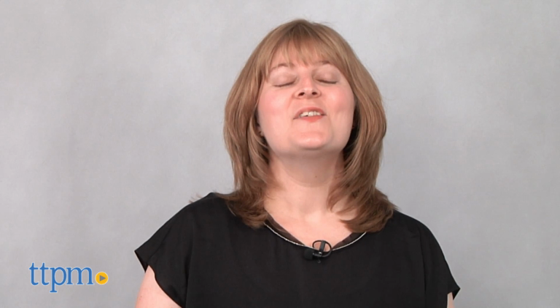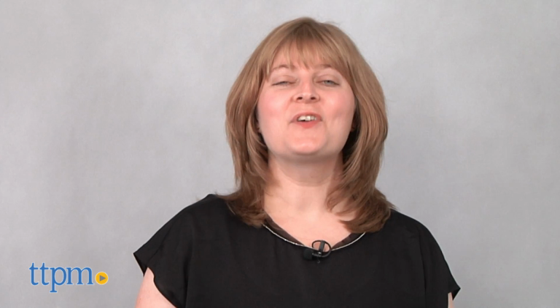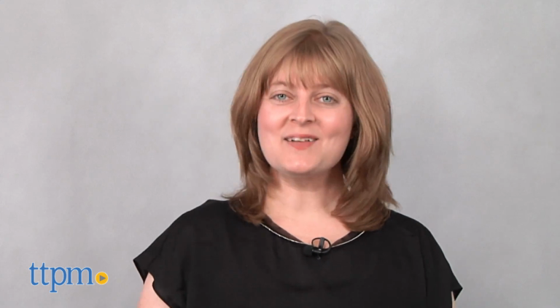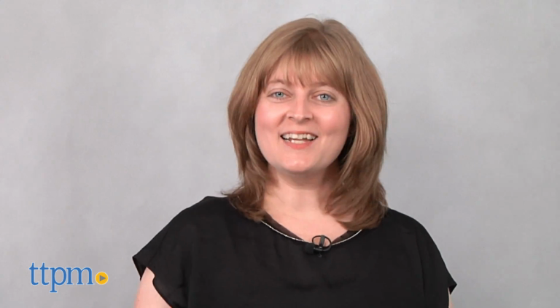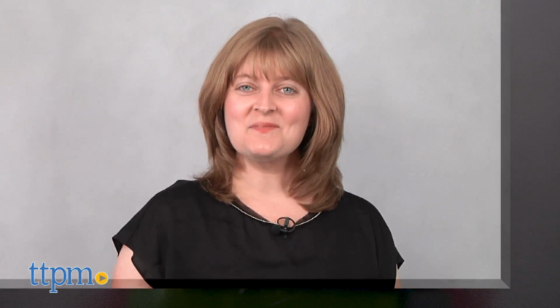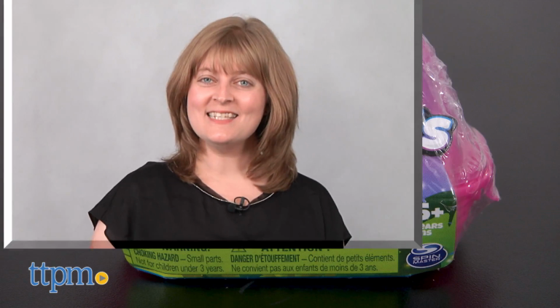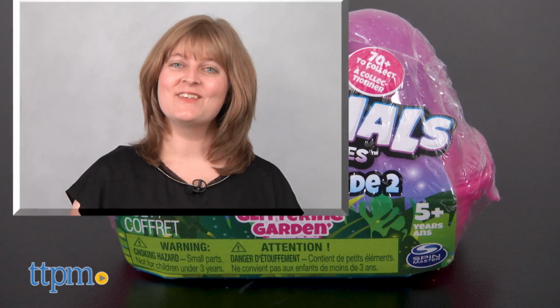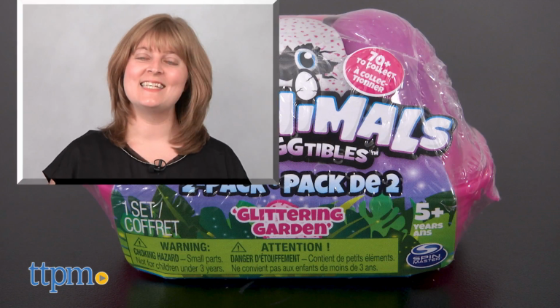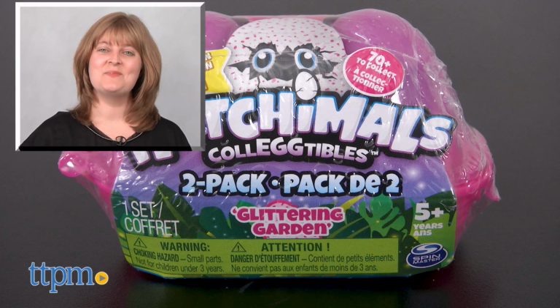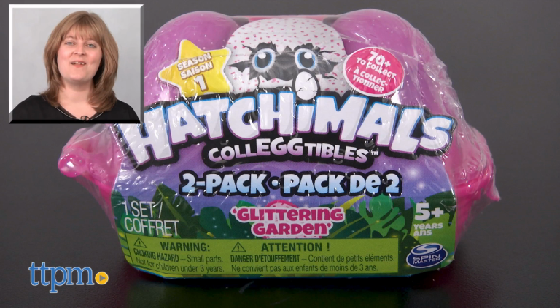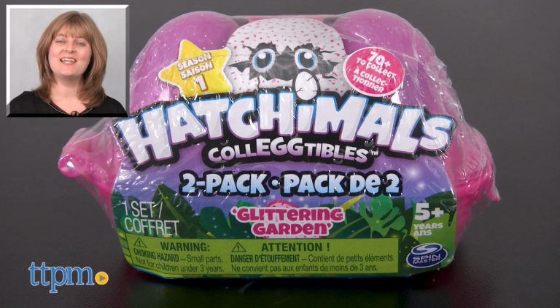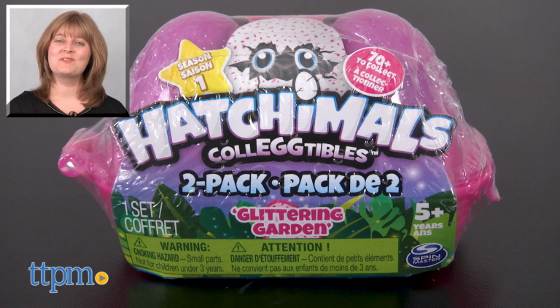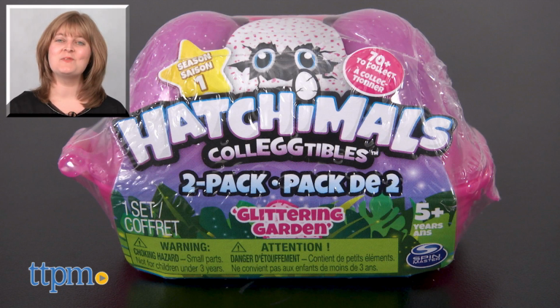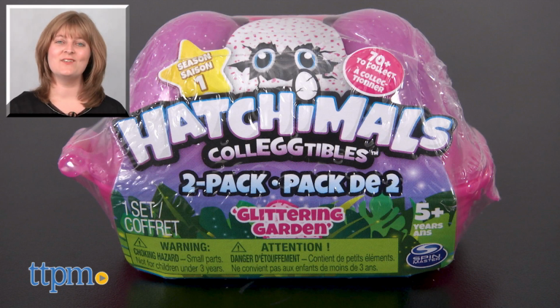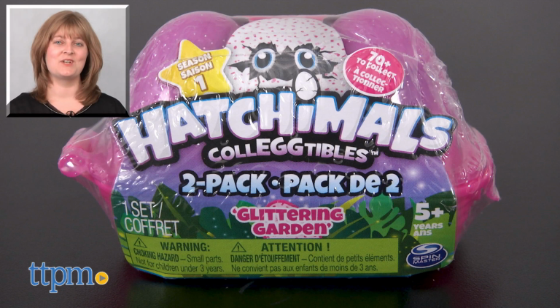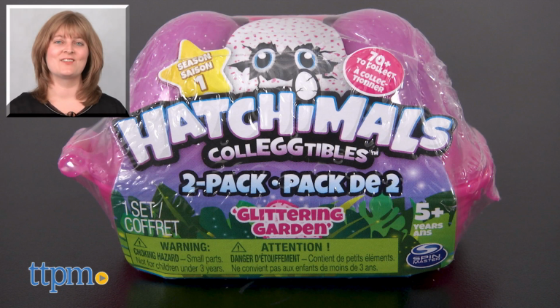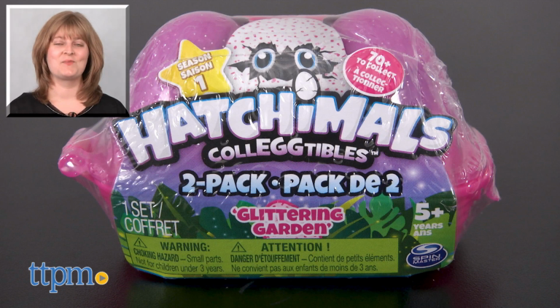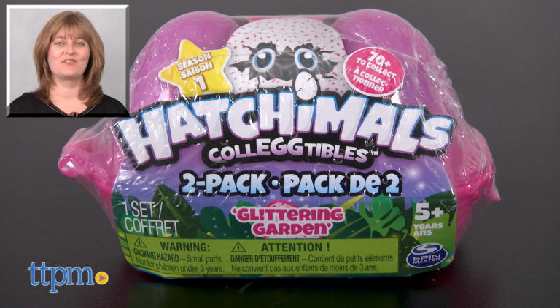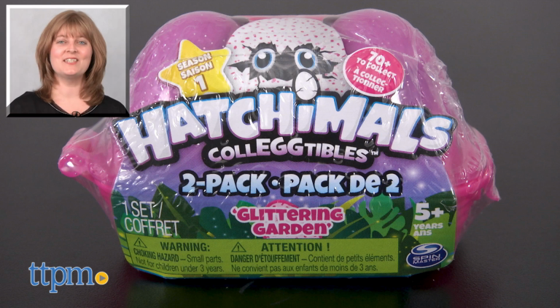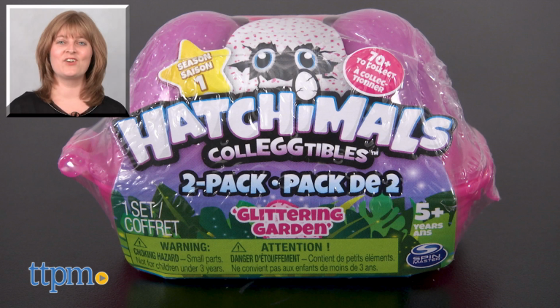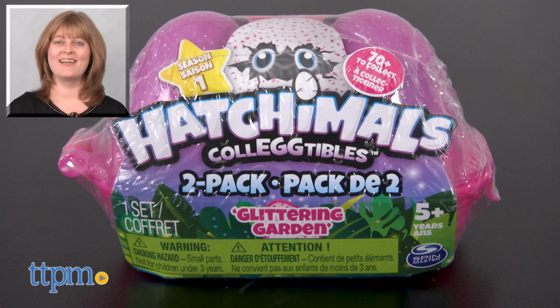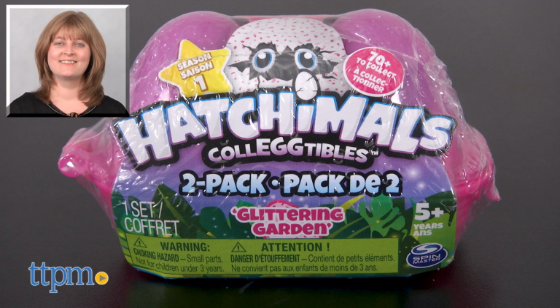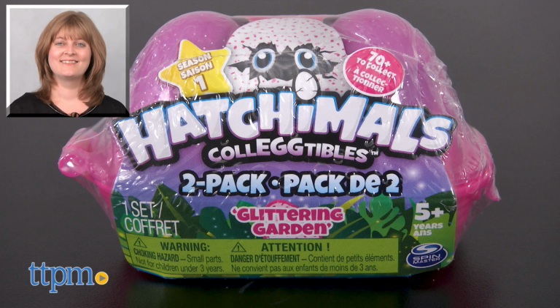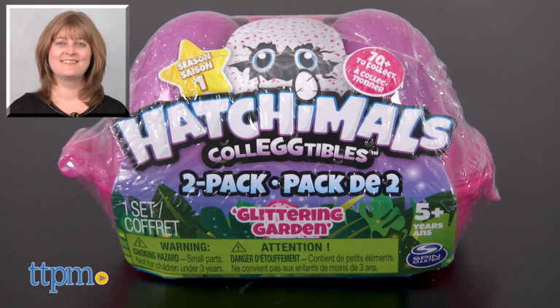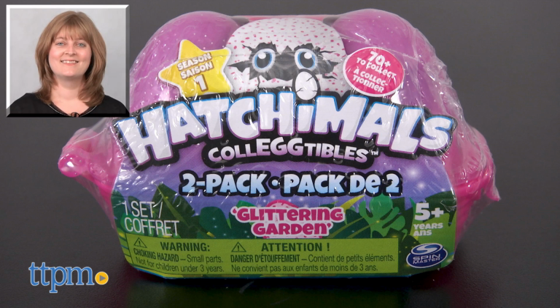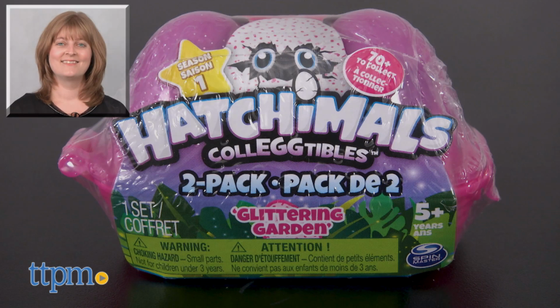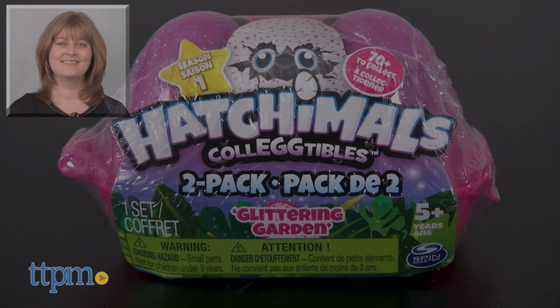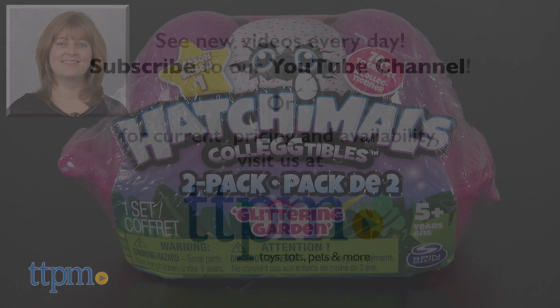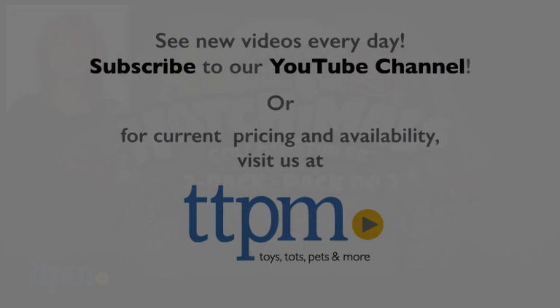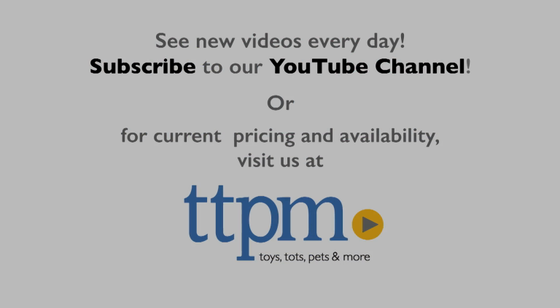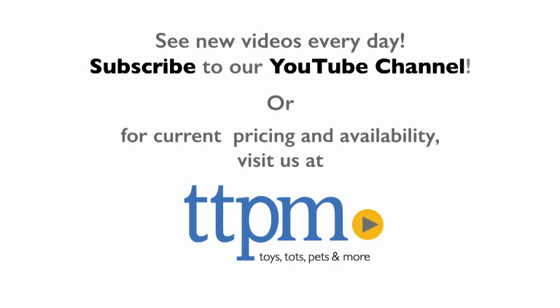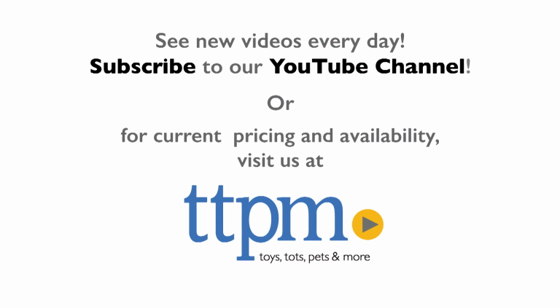For where to buy and current prices, visit TTPN and subscribe to our YouTube channels for more reviews every day.